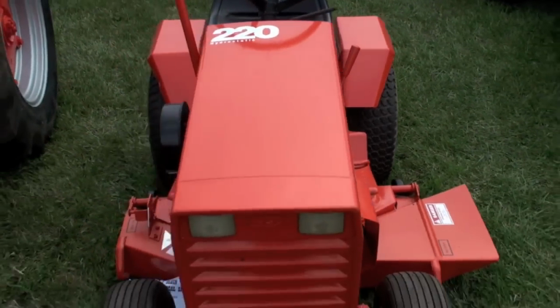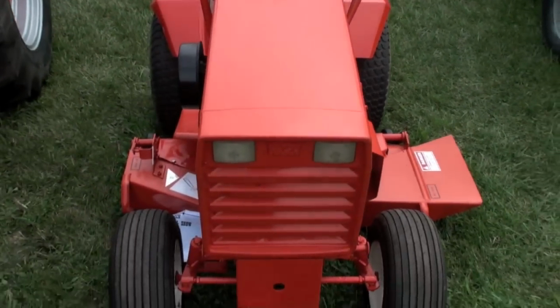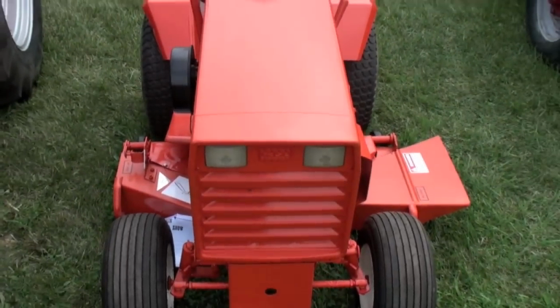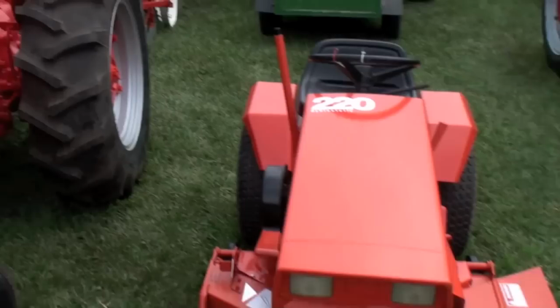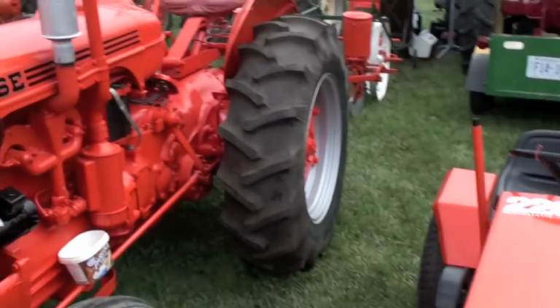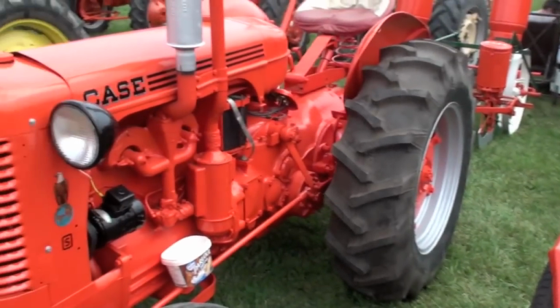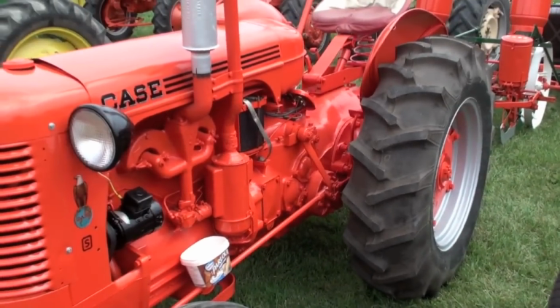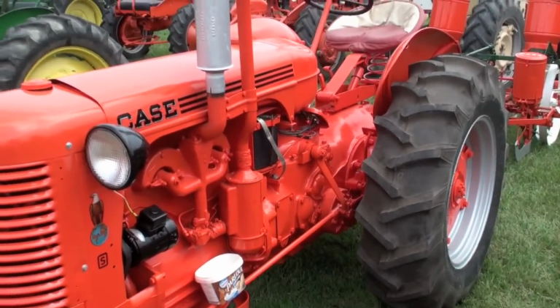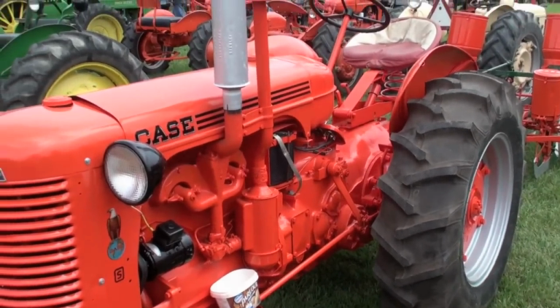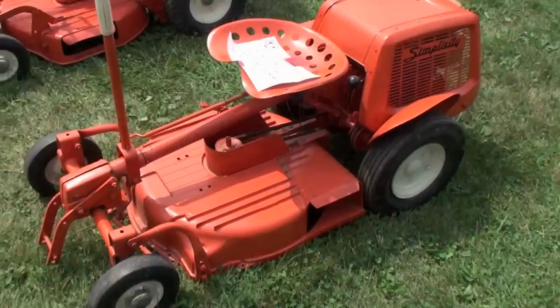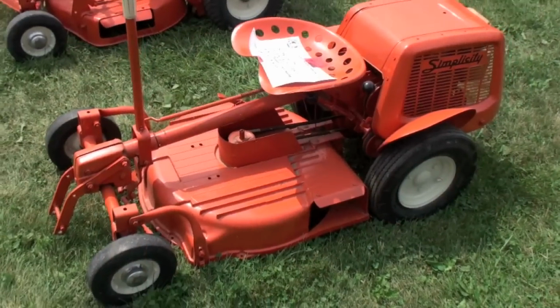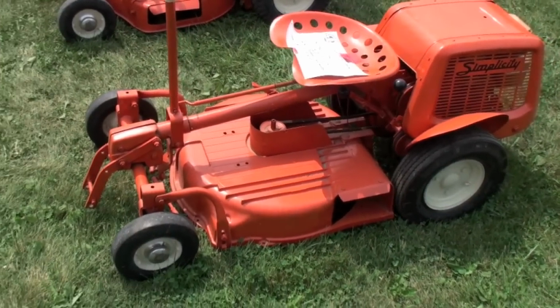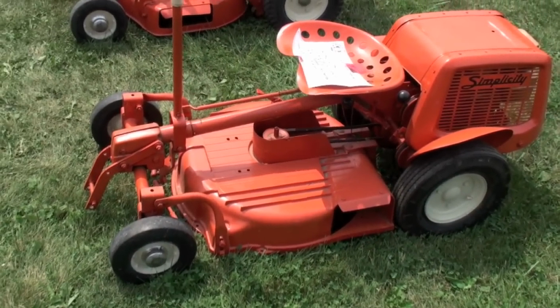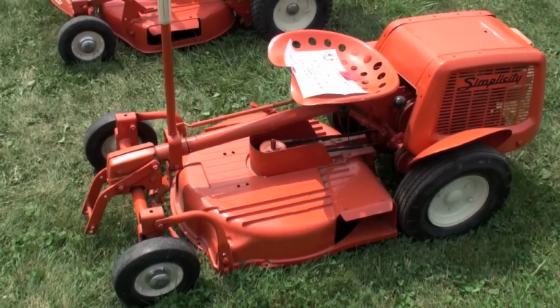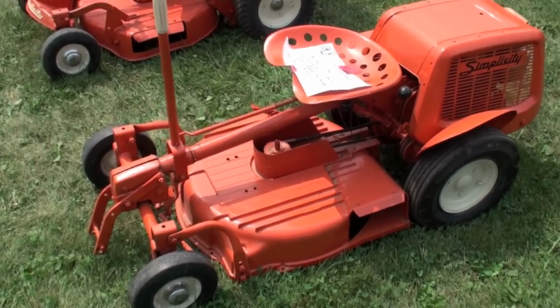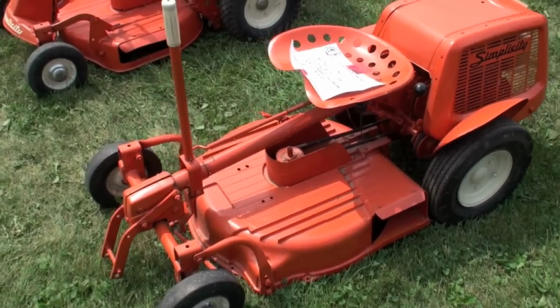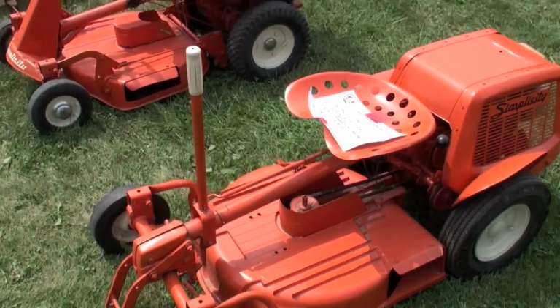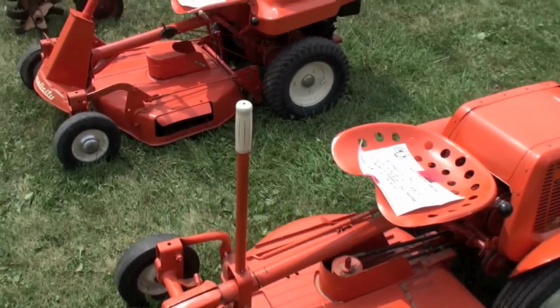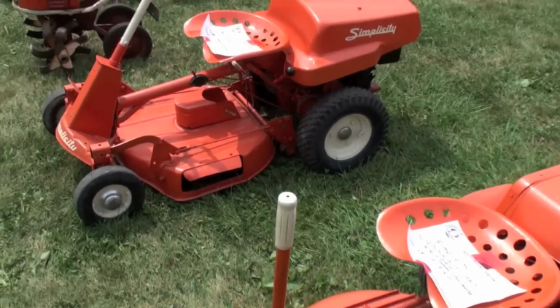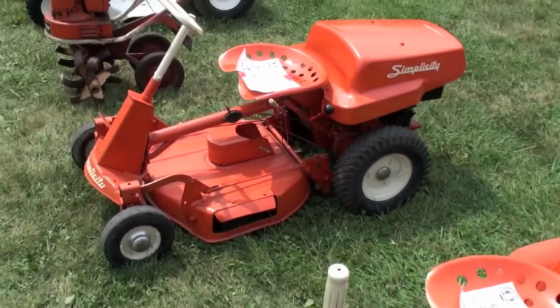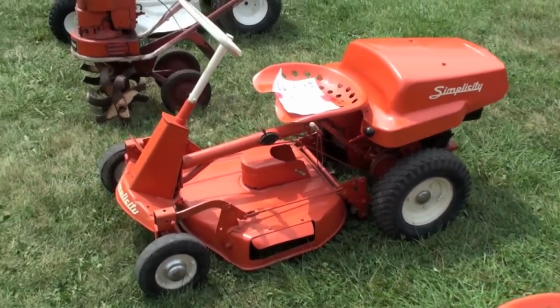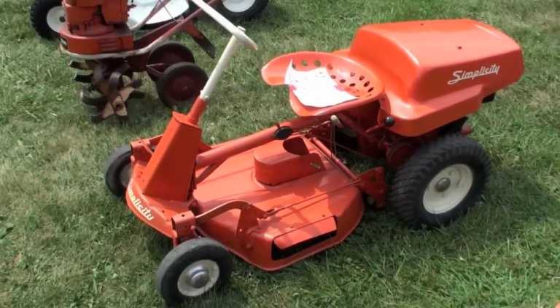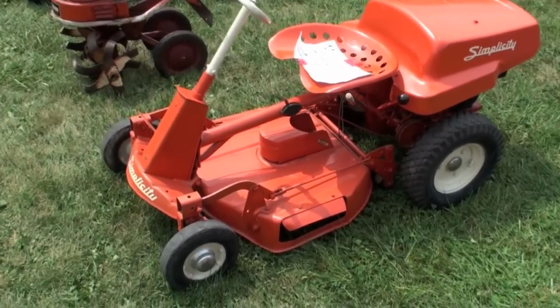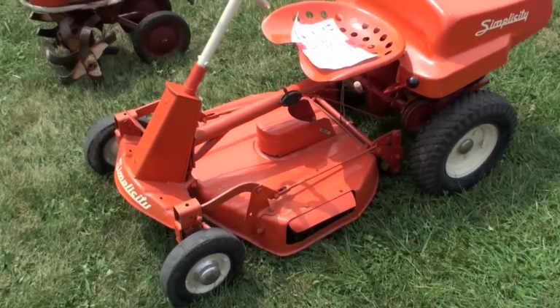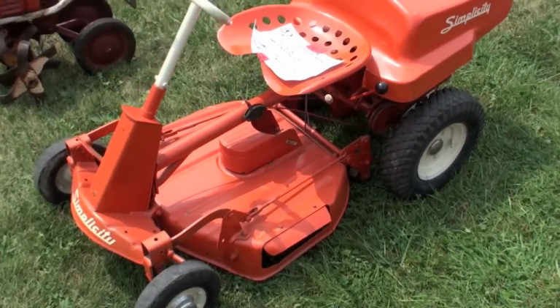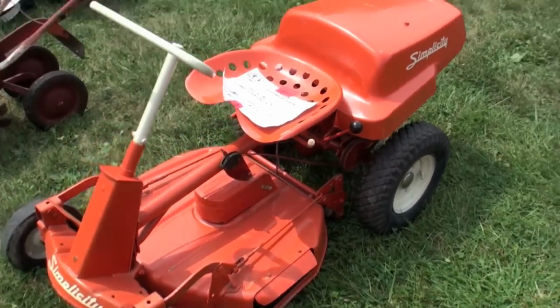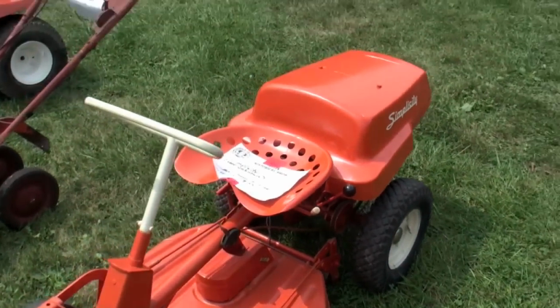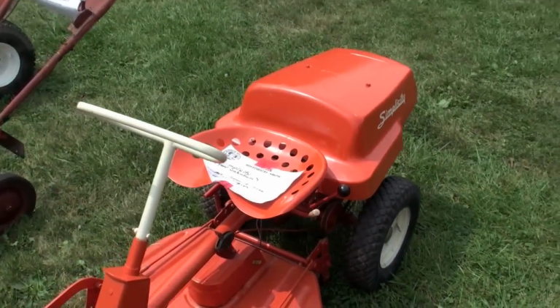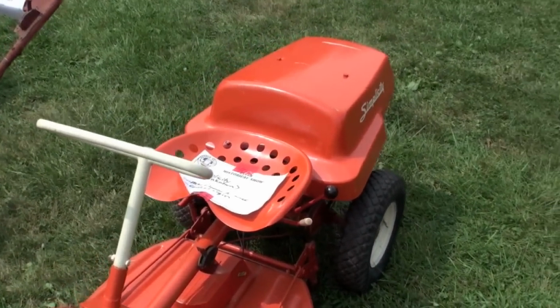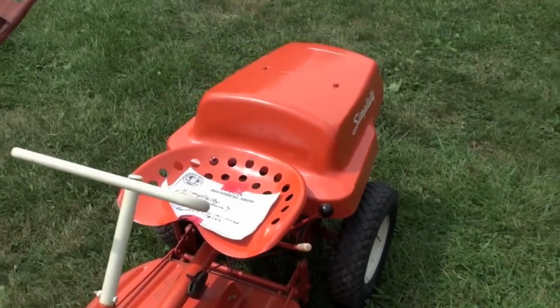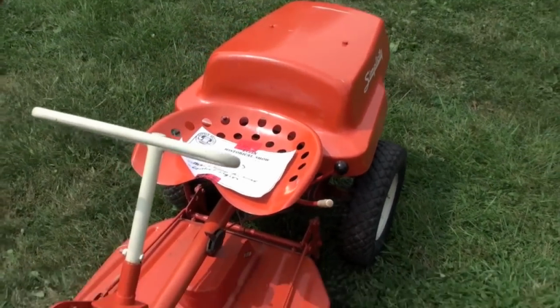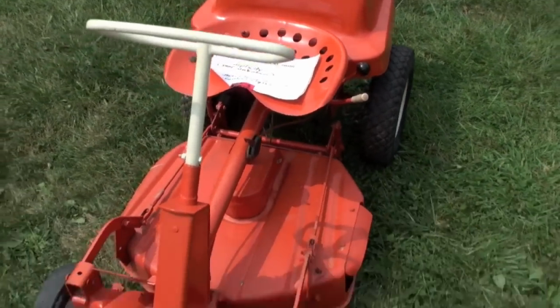1957 Simplicity. Another one, year unknown. A little different back onto it.